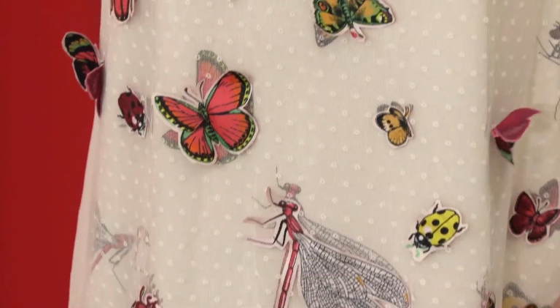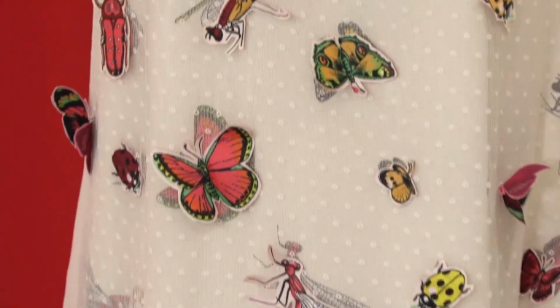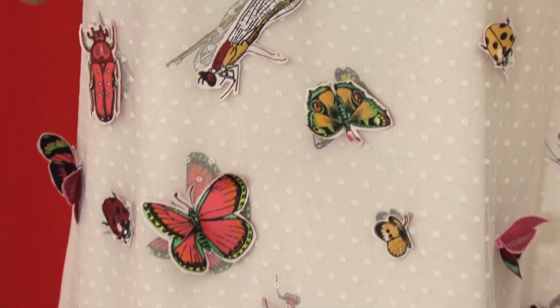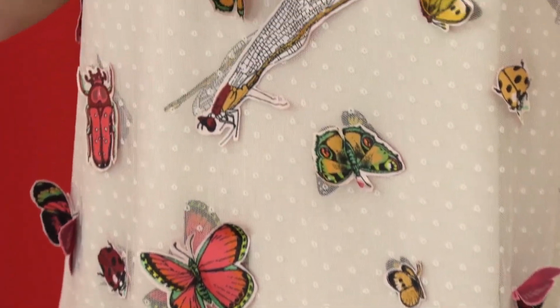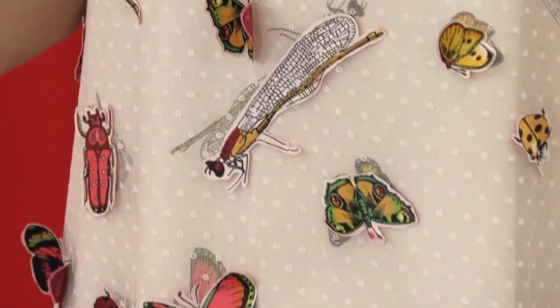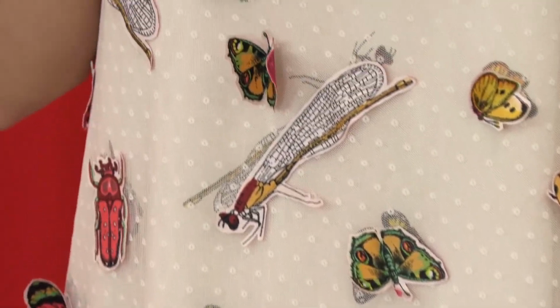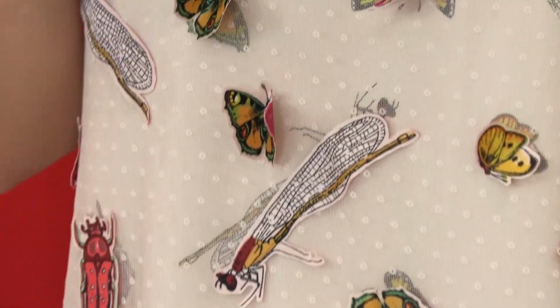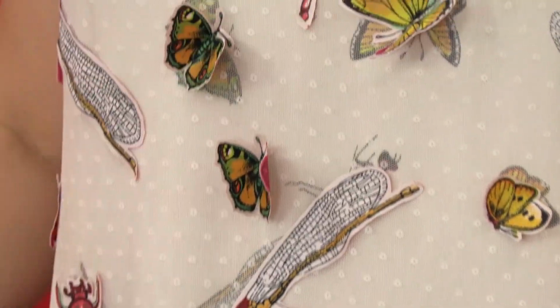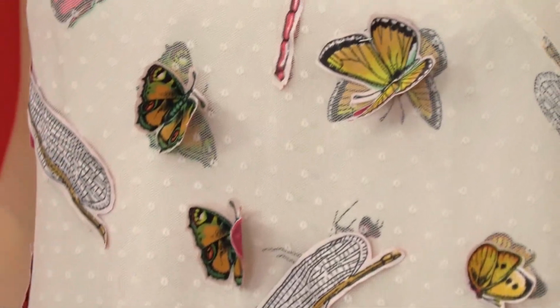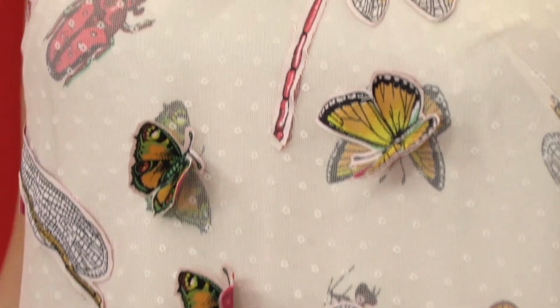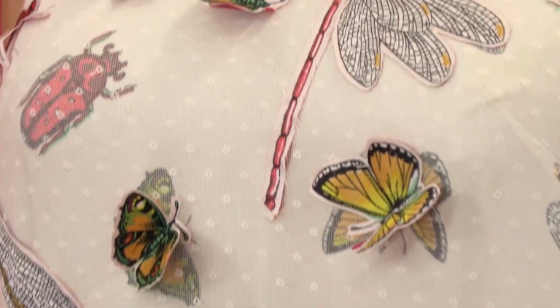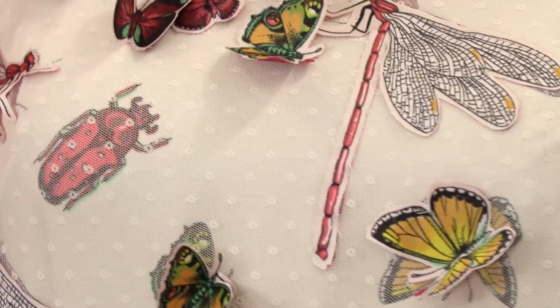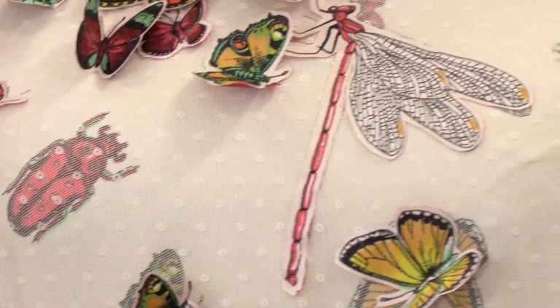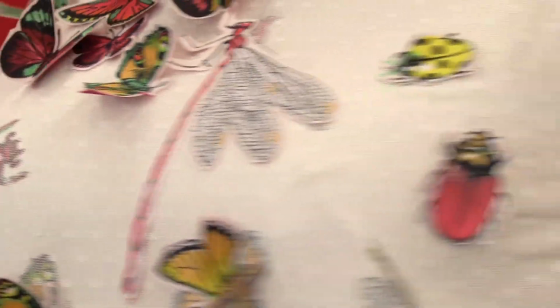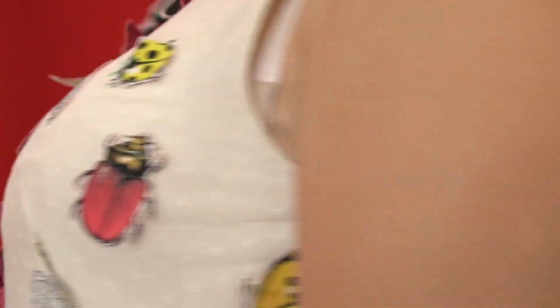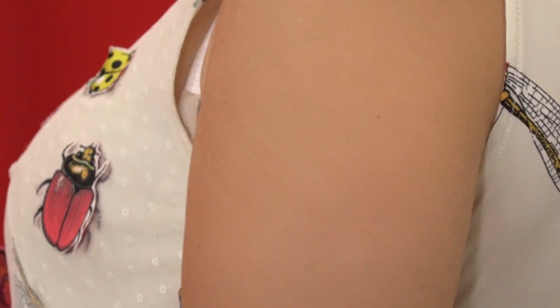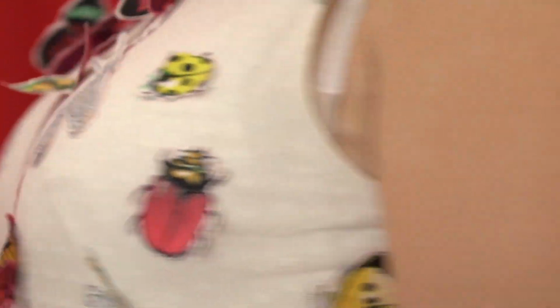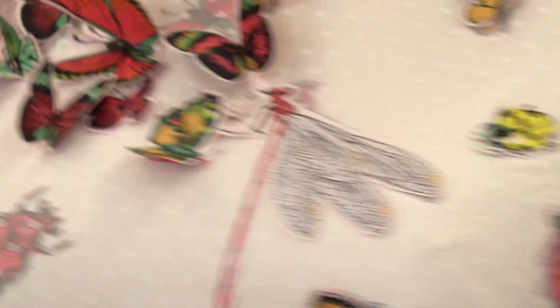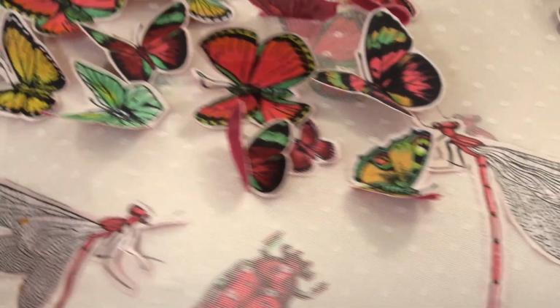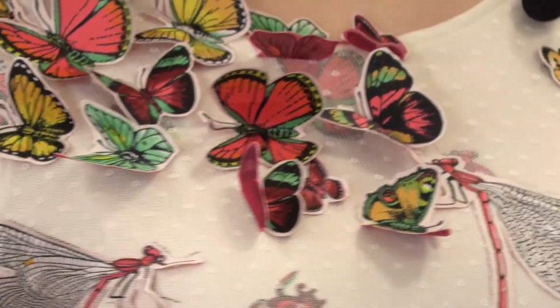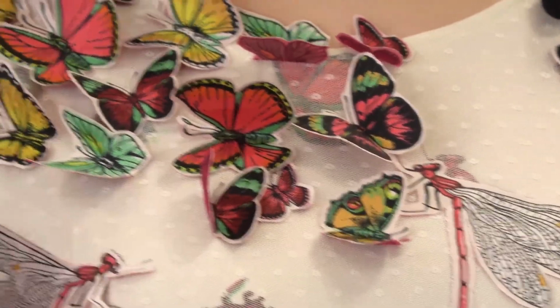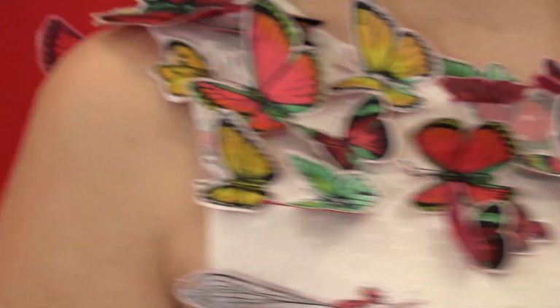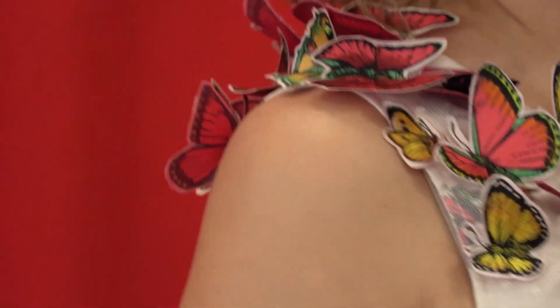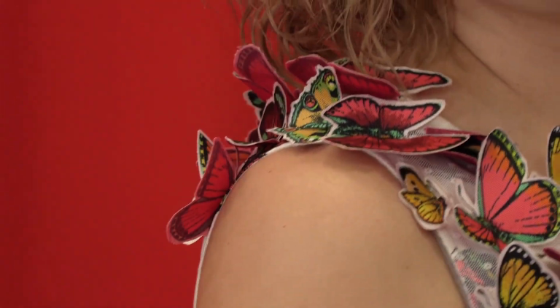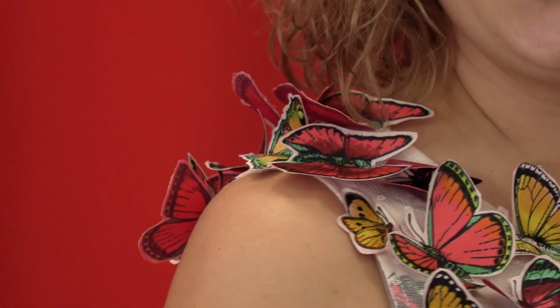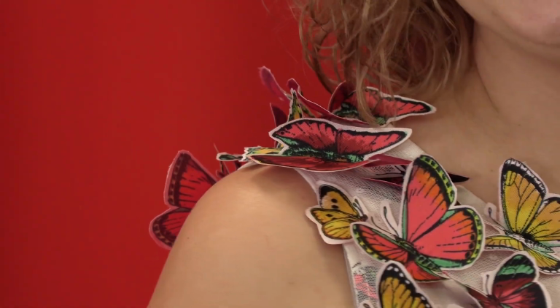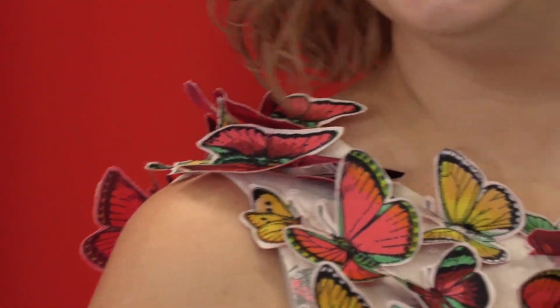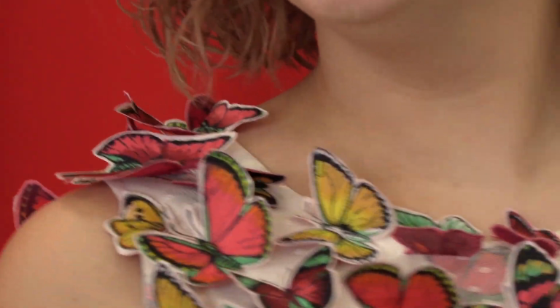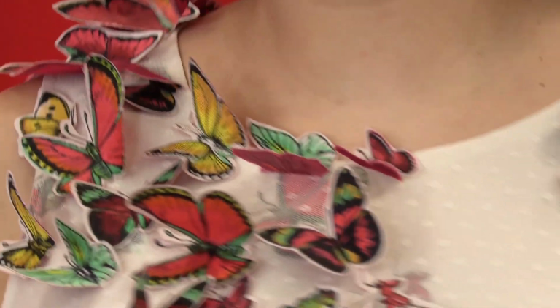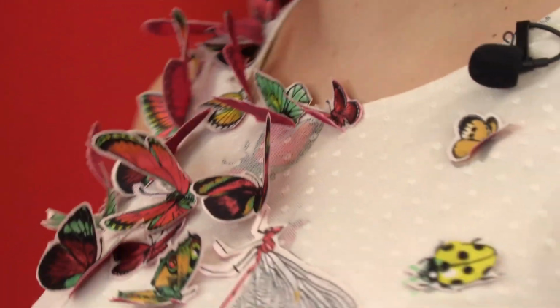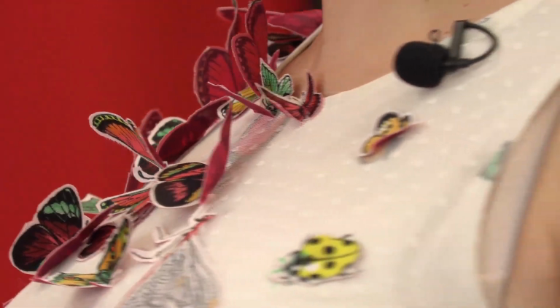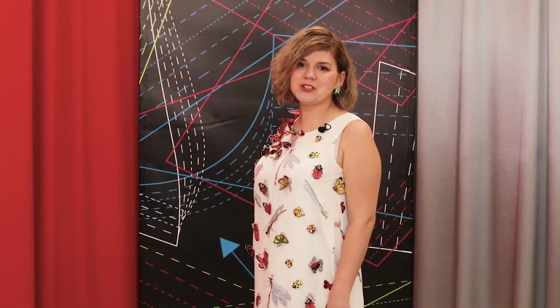I stitched the butterflies to the net, making just one seam in the center. The dragonflies are bigger, so they were fixed more carefully. The dress is very light and airy — it's not lined.